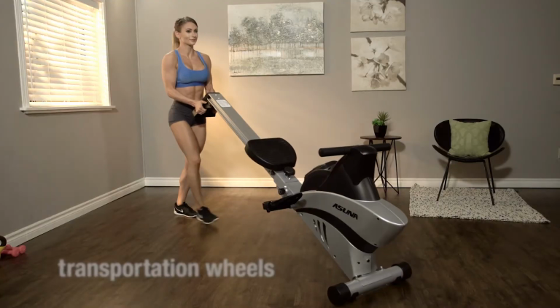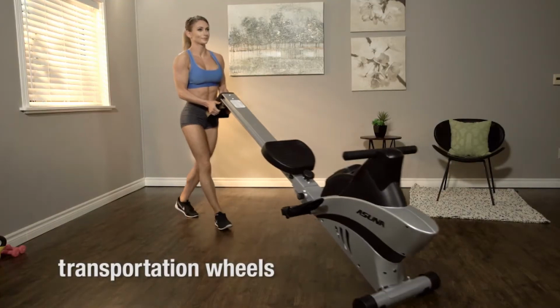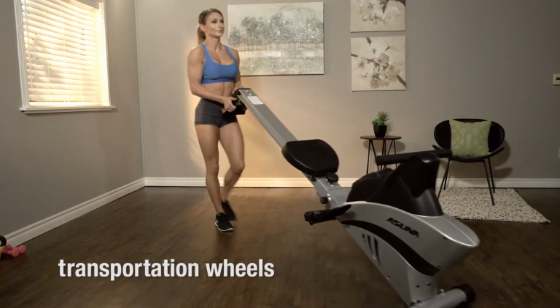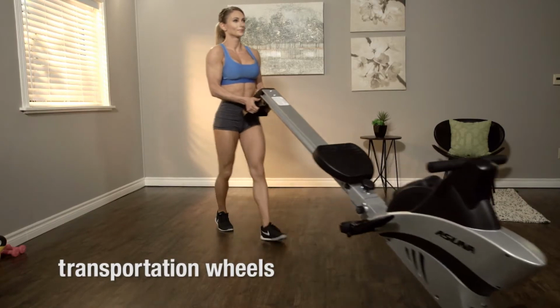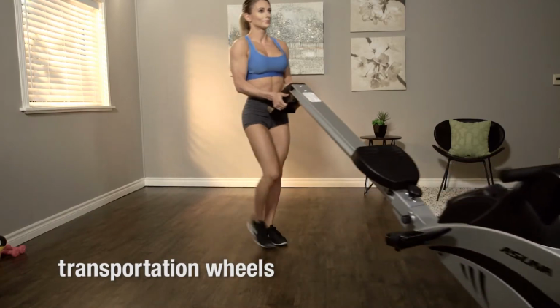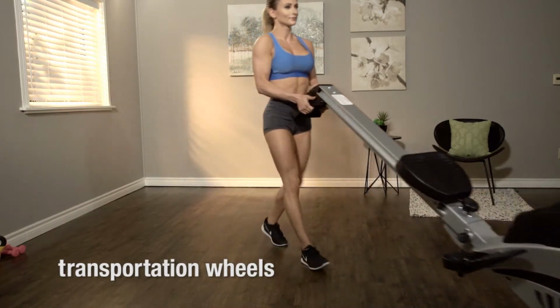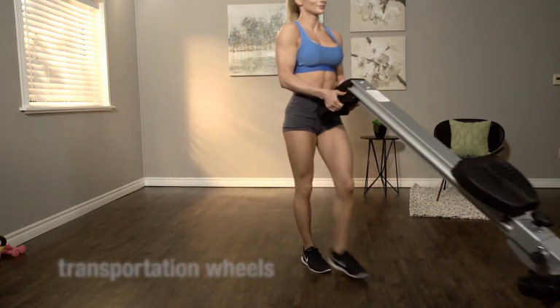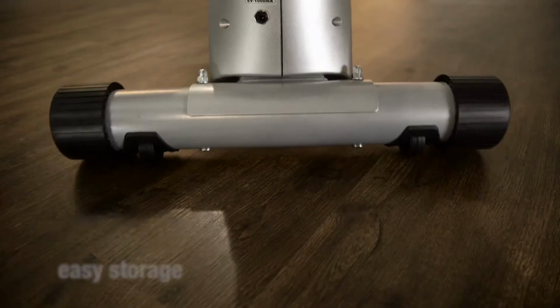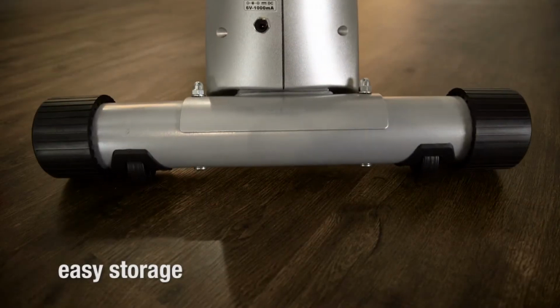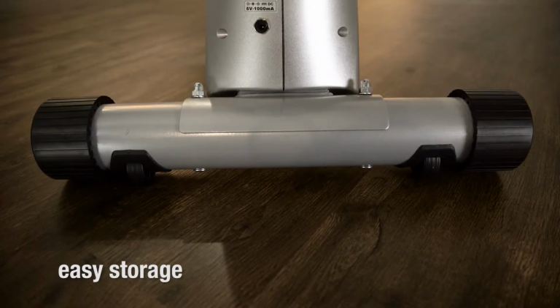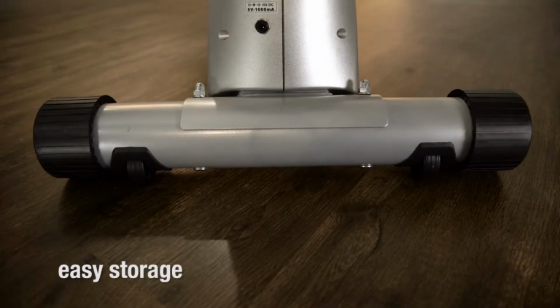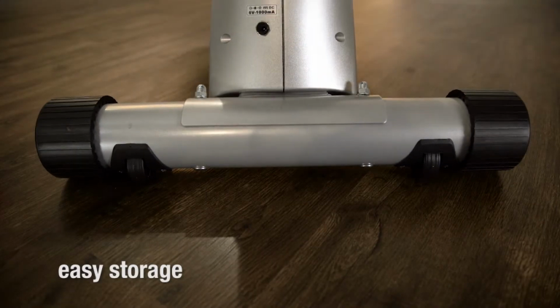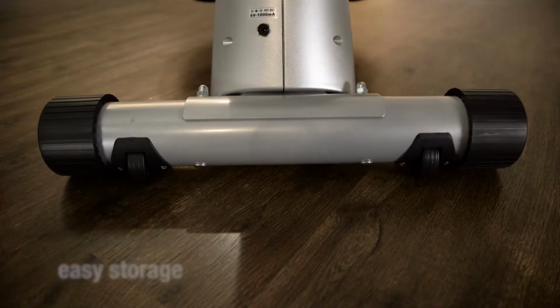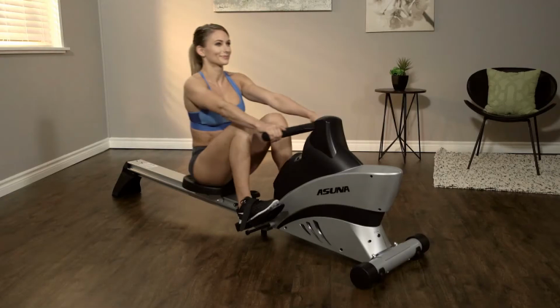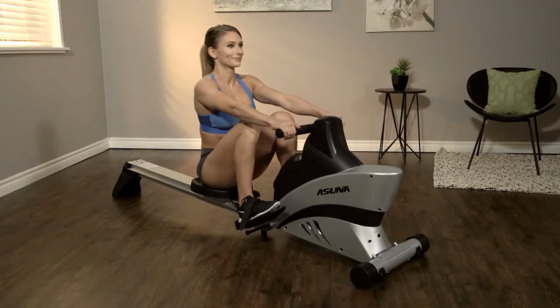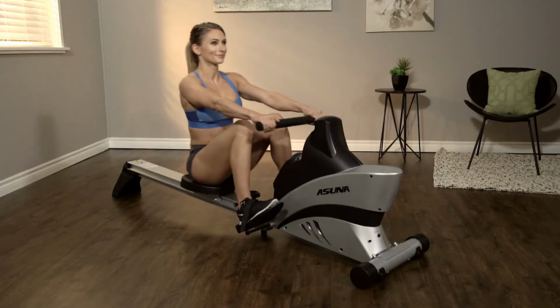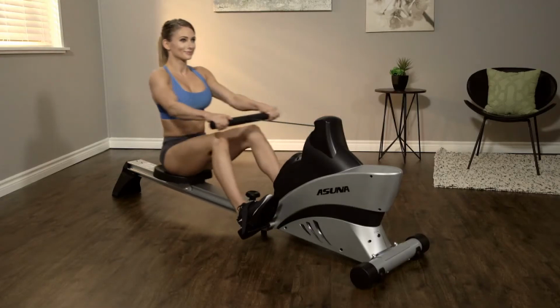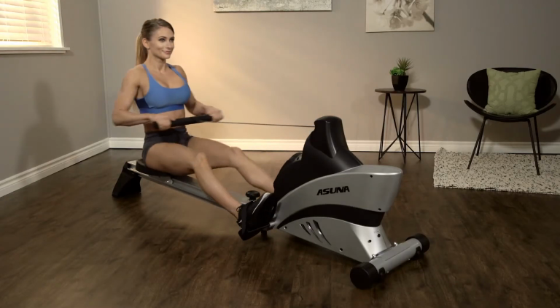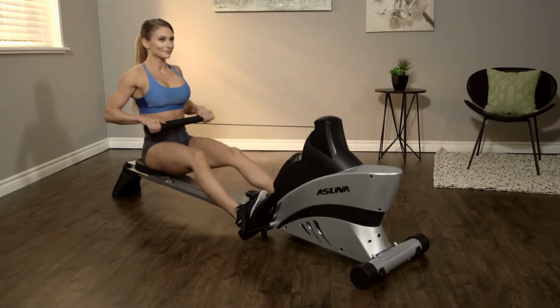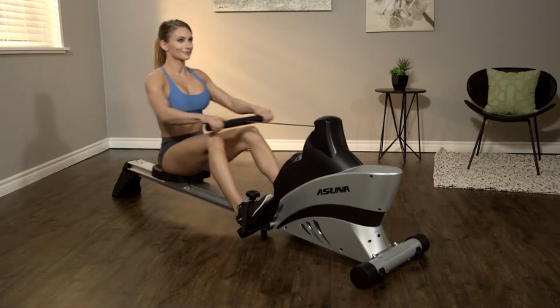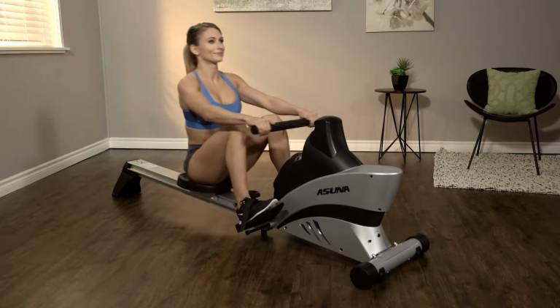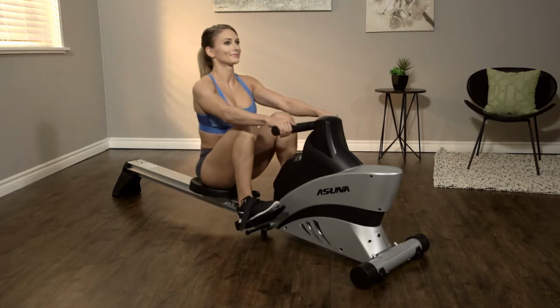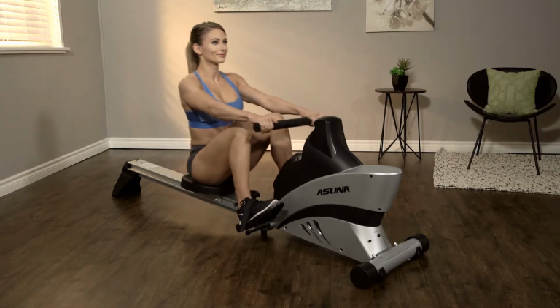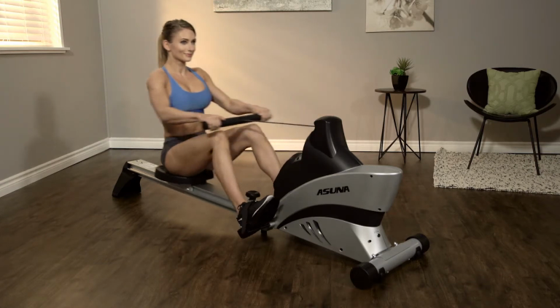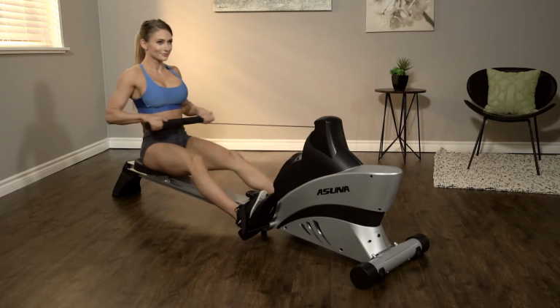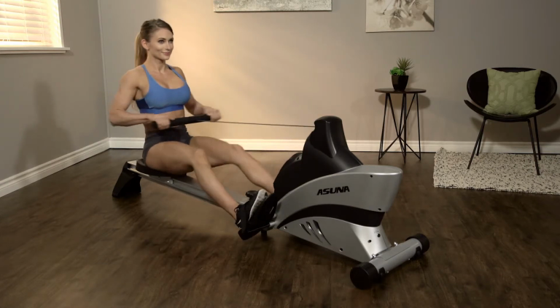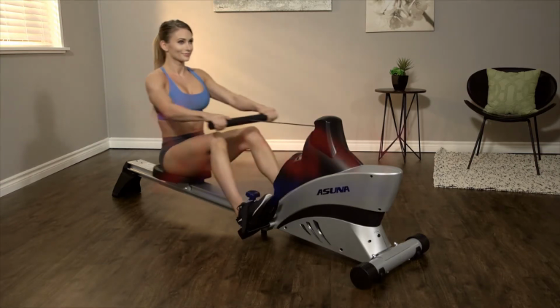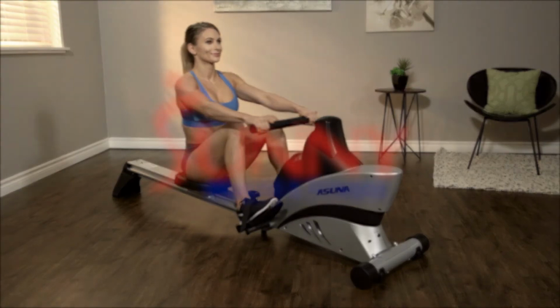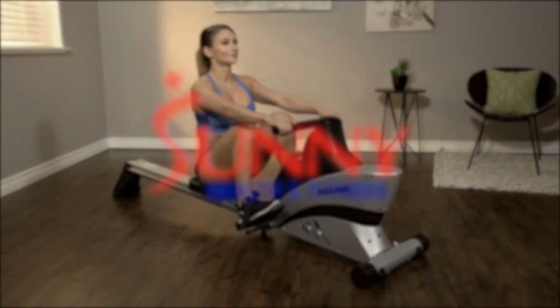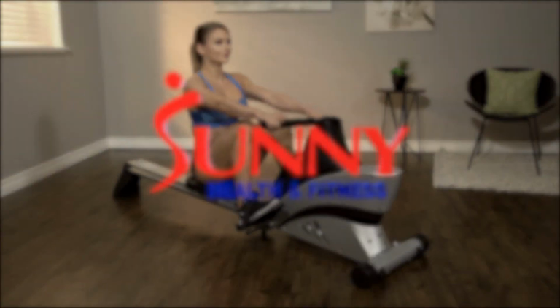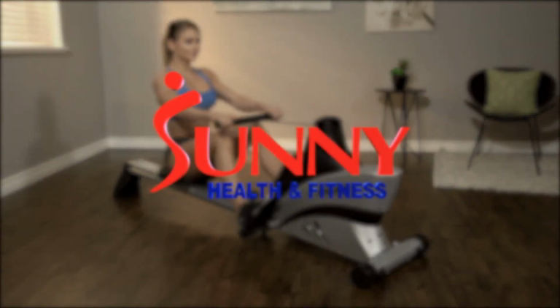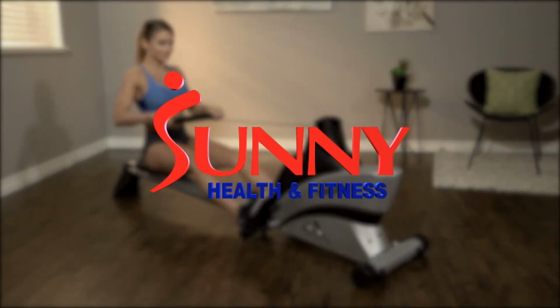Transportation wheels offer portability and it folds up for easy storage. Enjoy your new exercise routine with the Asuna 4500 Rowing Machine by Sunny Health and Fitness.